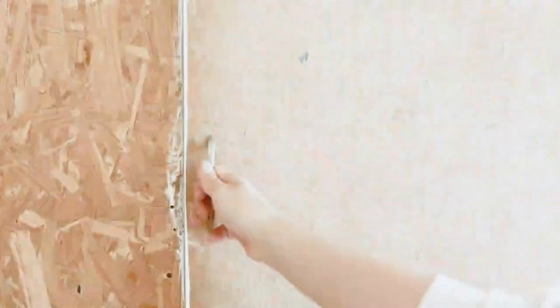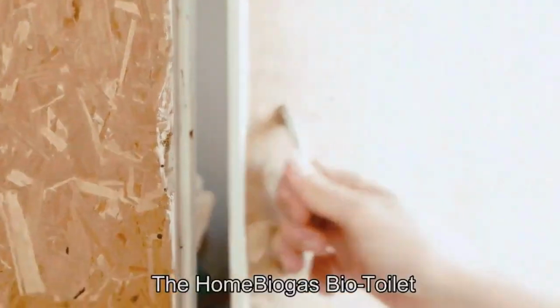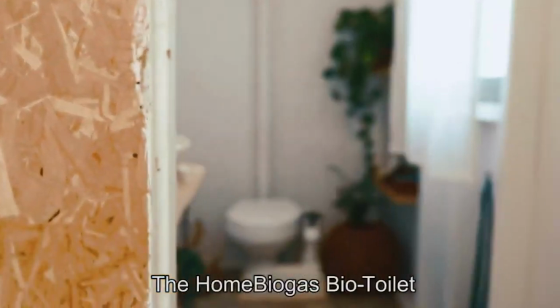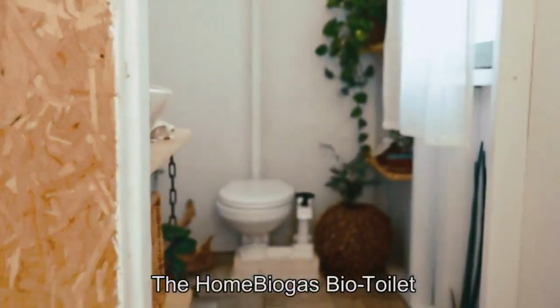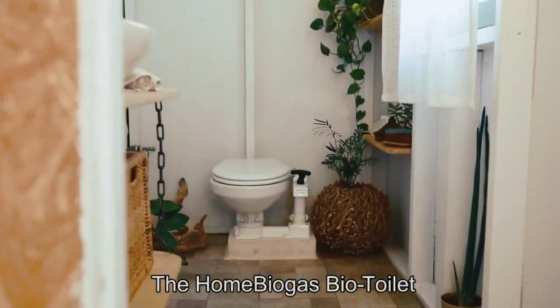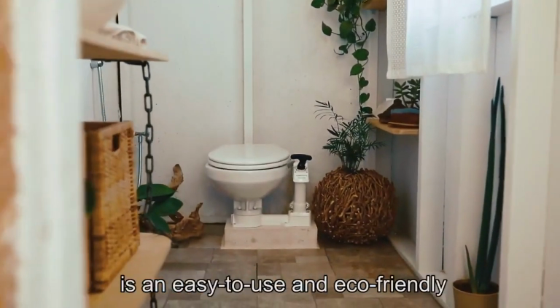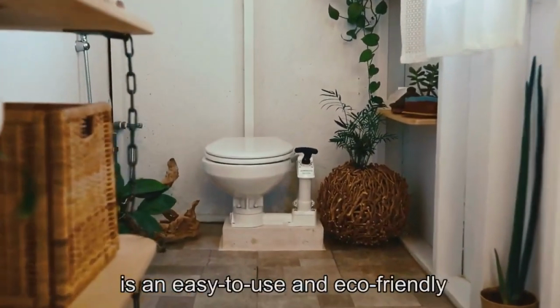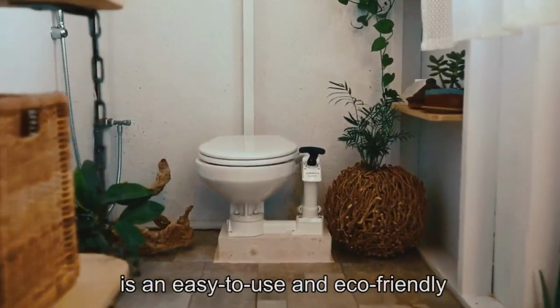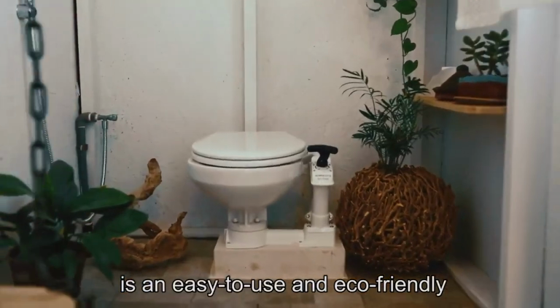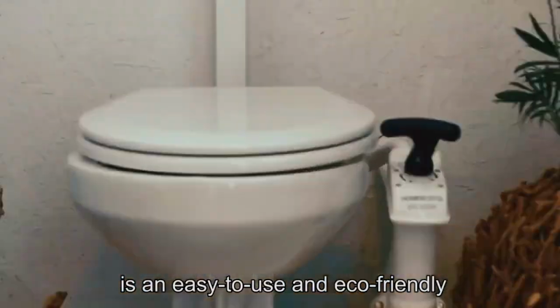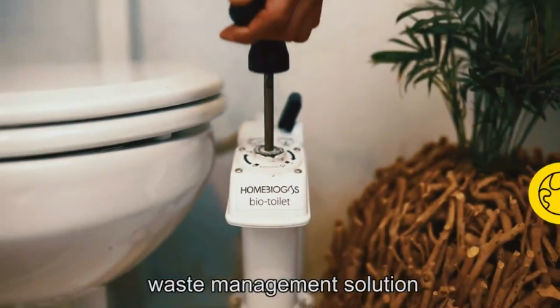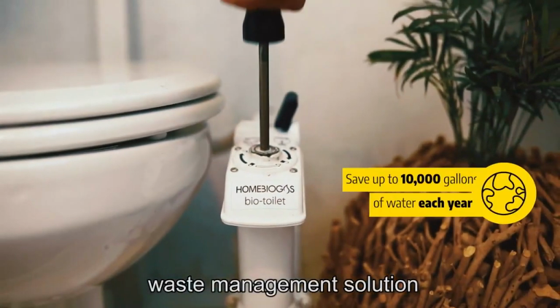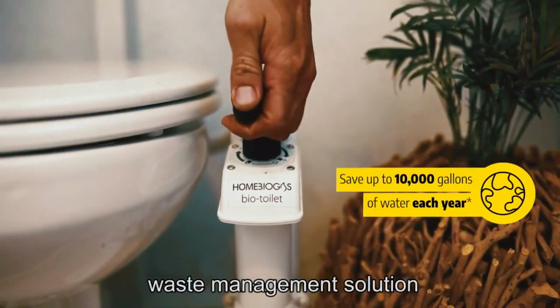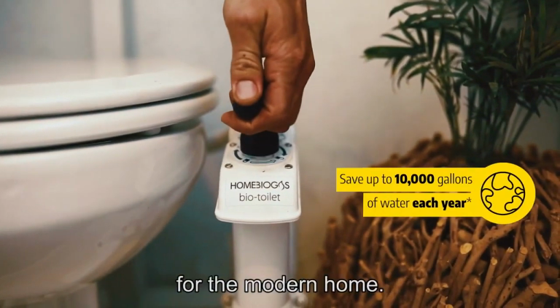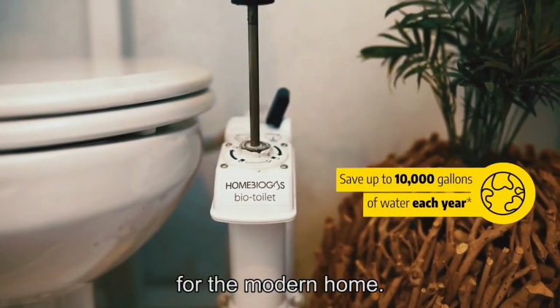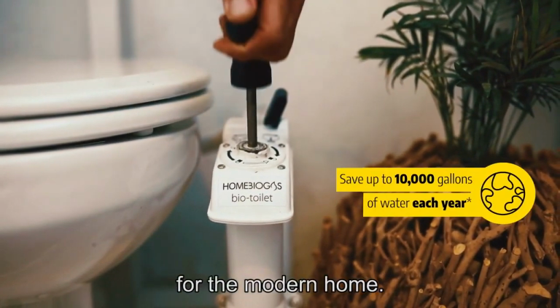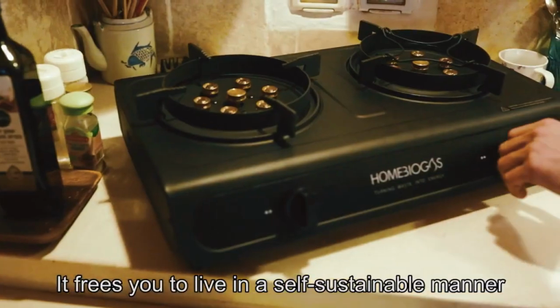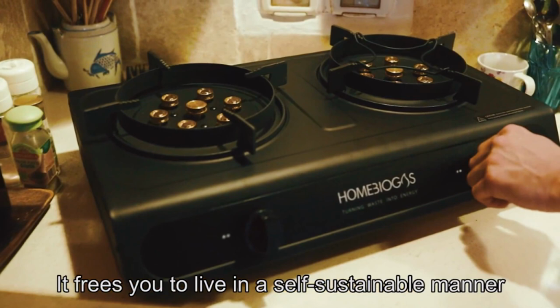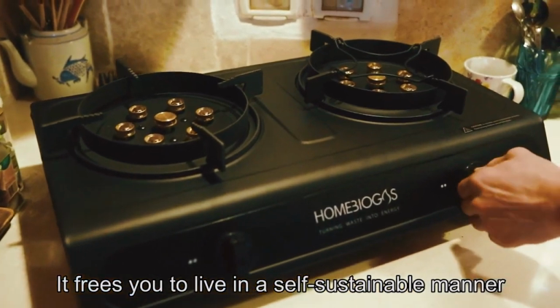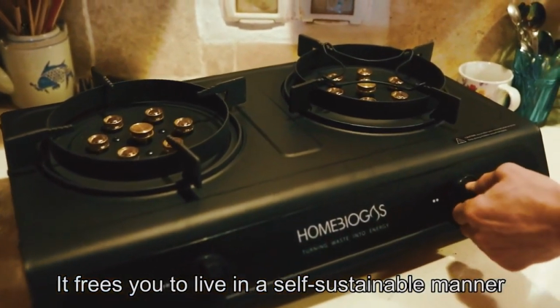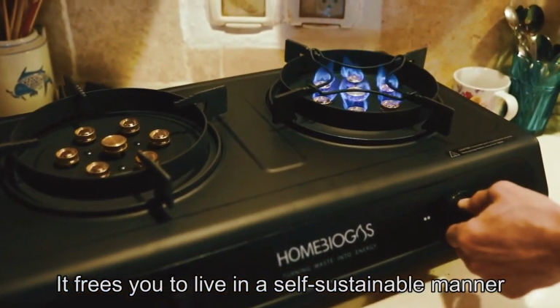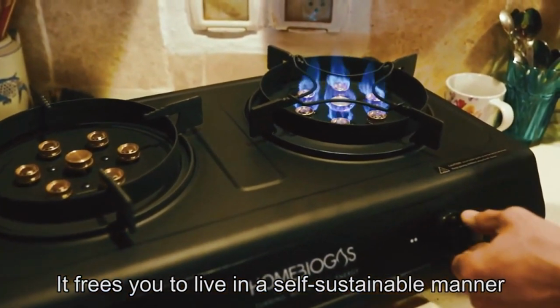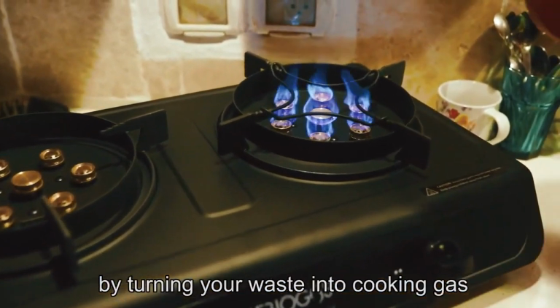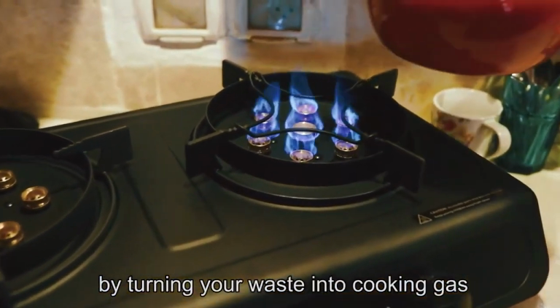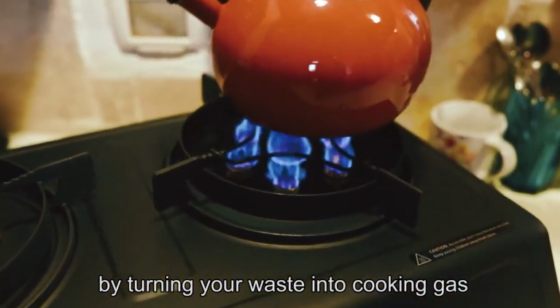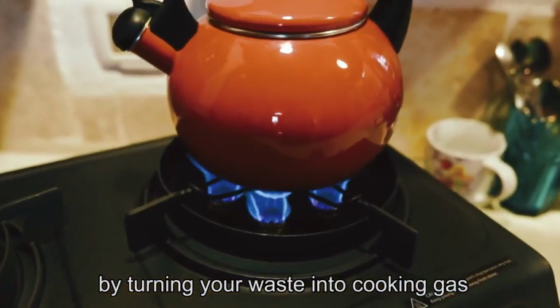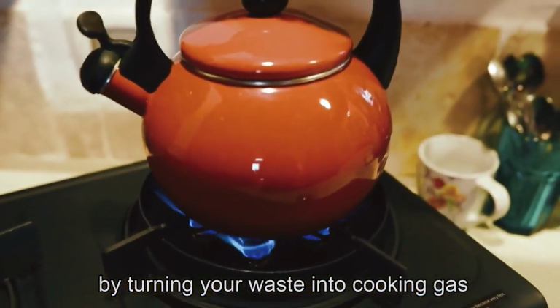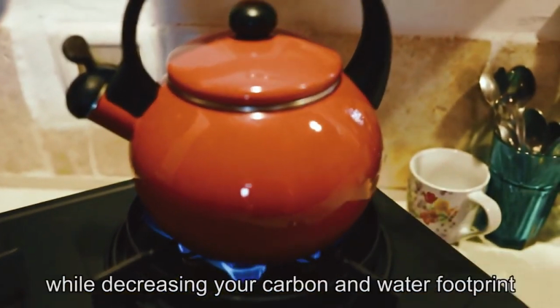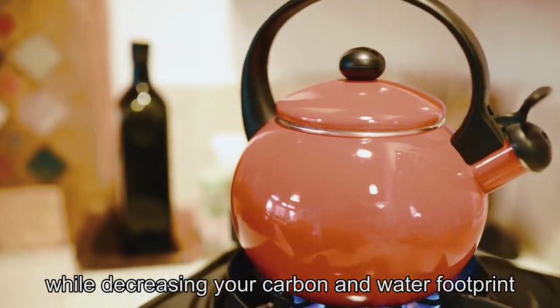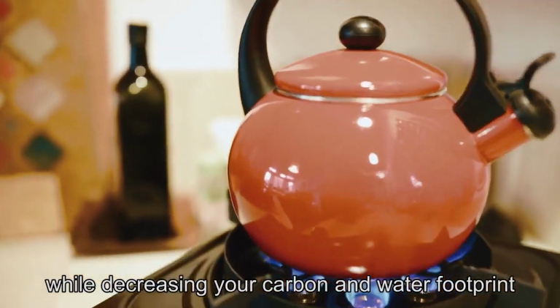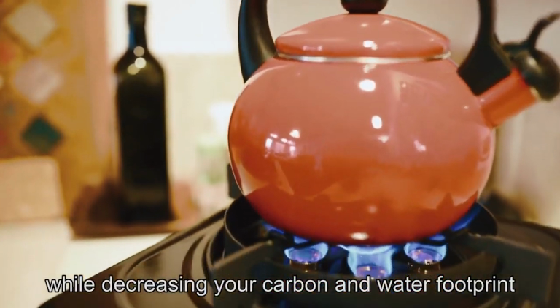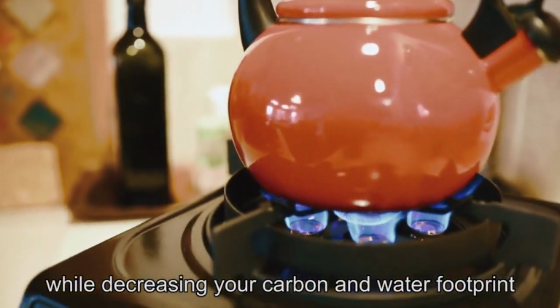The Home Biogas Bio Toilet is an easy-to-use and eco-friendly waste management solution for the modern home. It frees you to live in a self-sustainable manner by turning your waste into cooking gas while decreasing your carbon and water footprint.